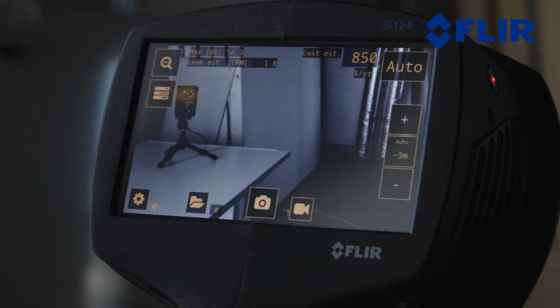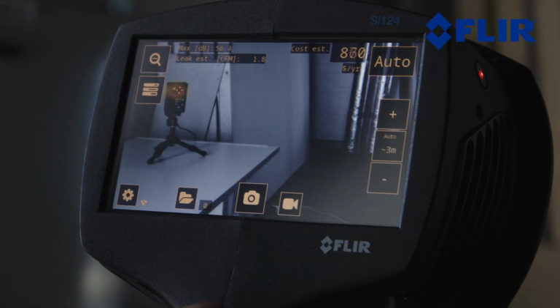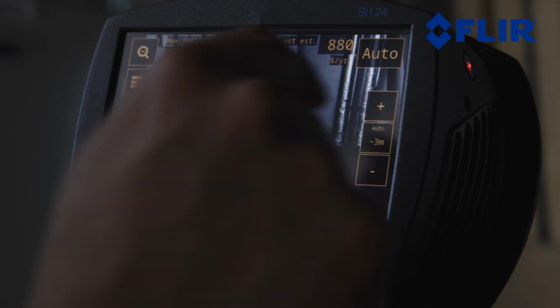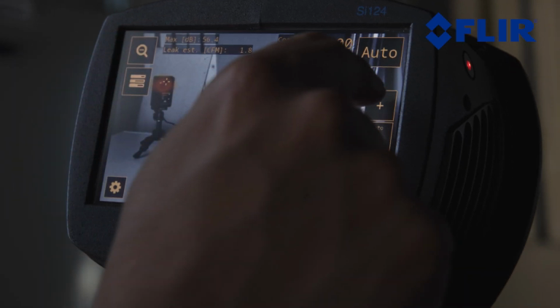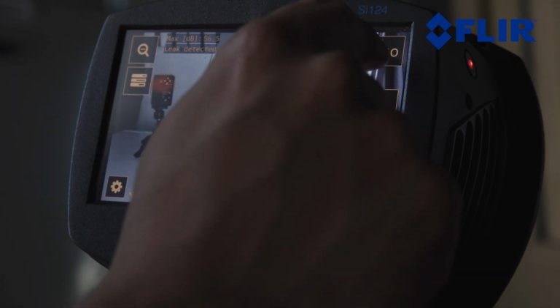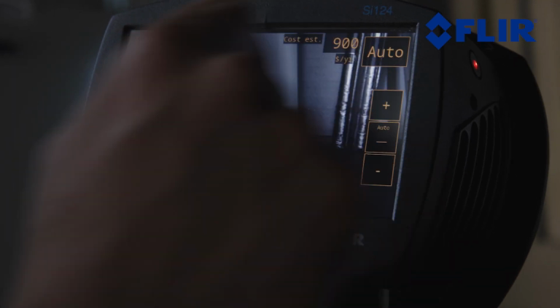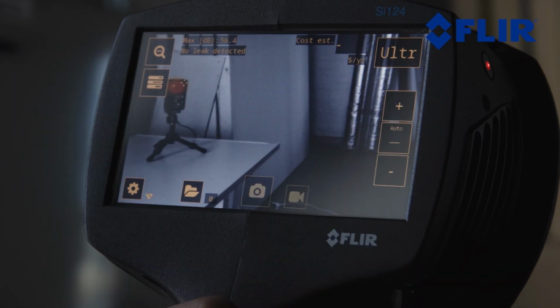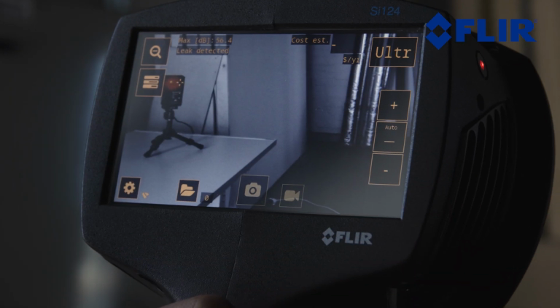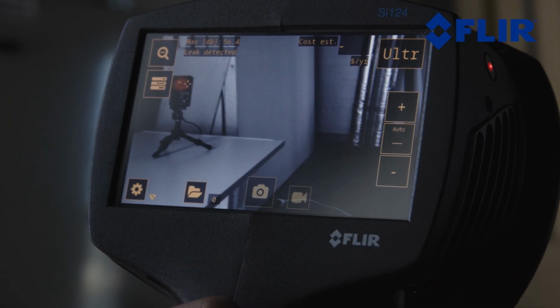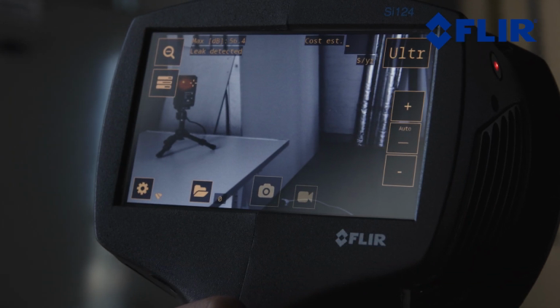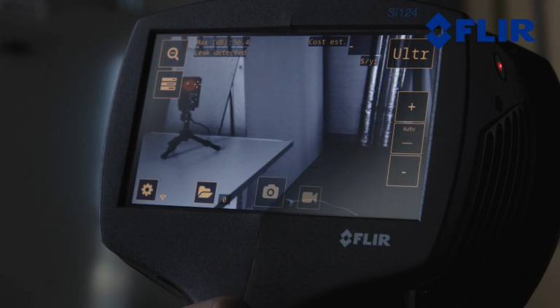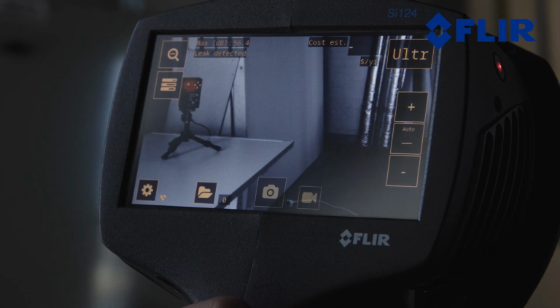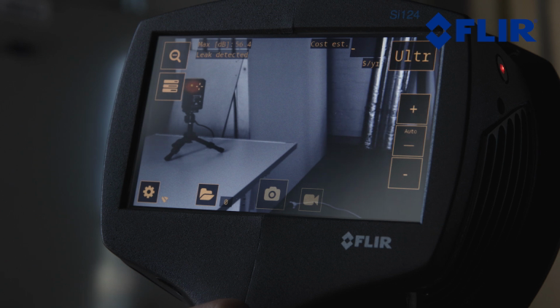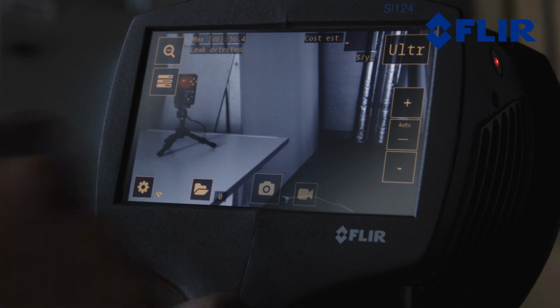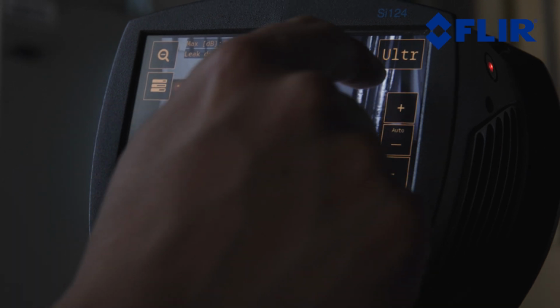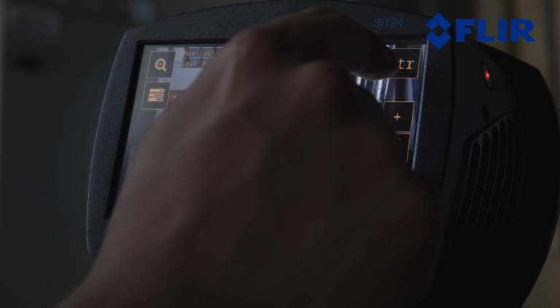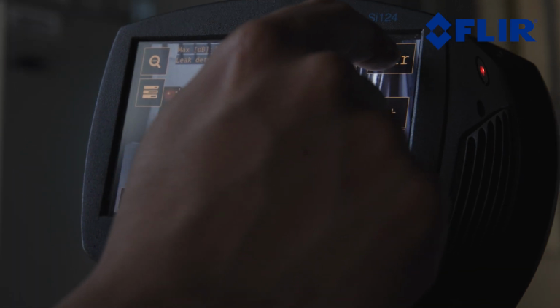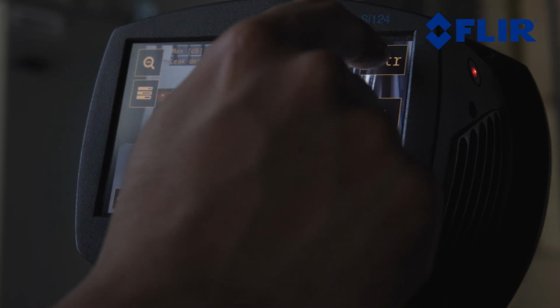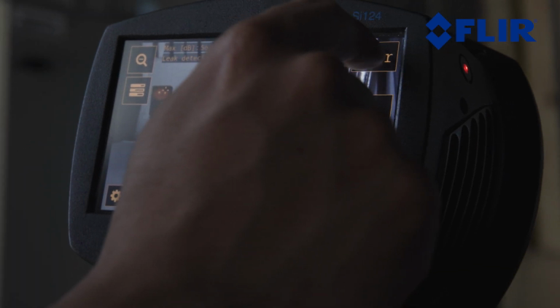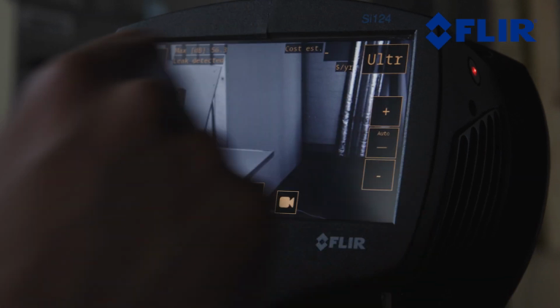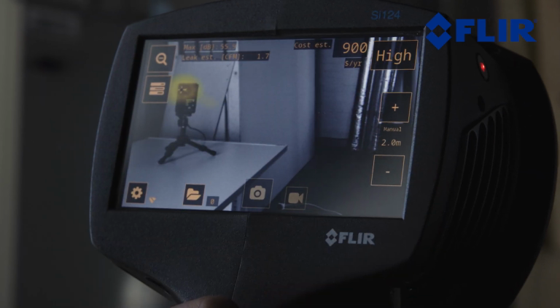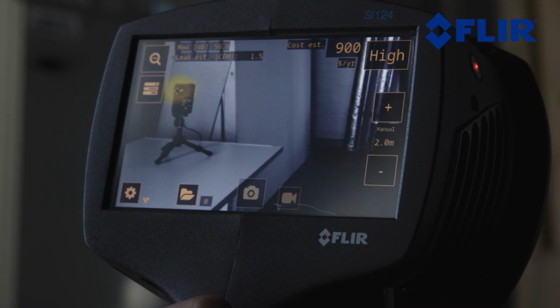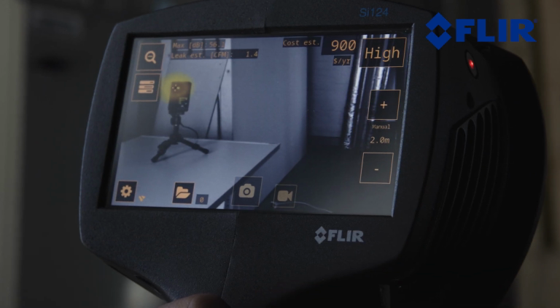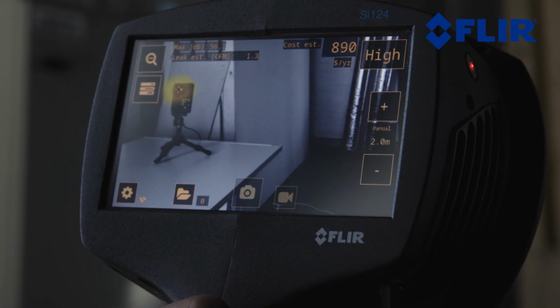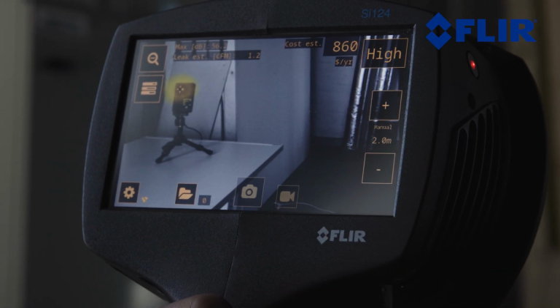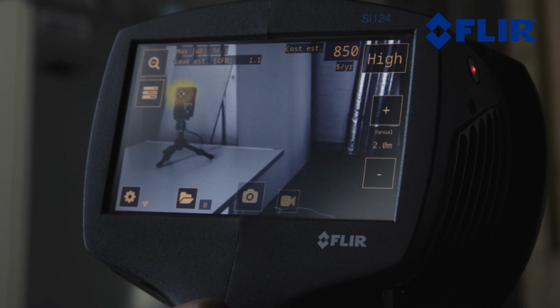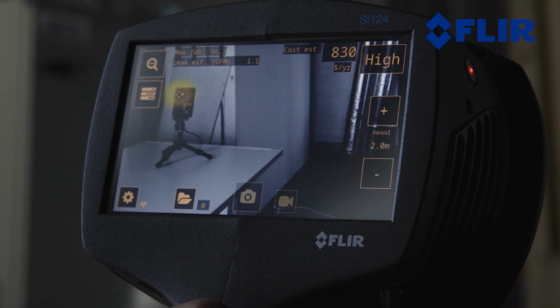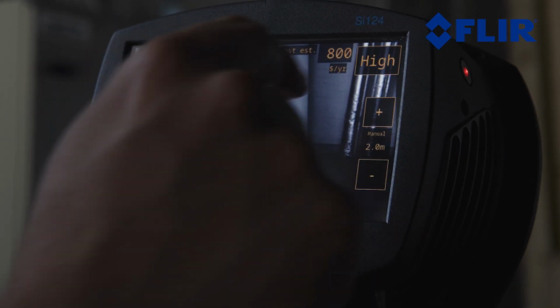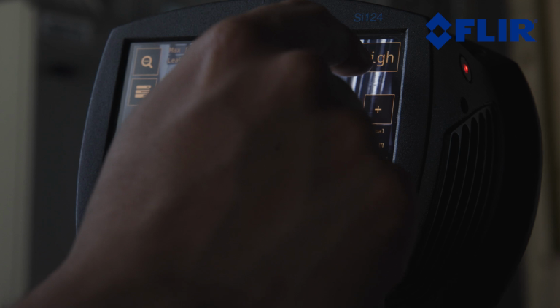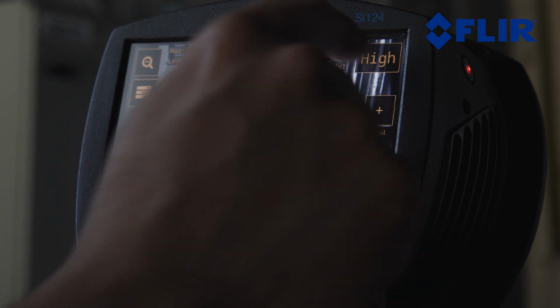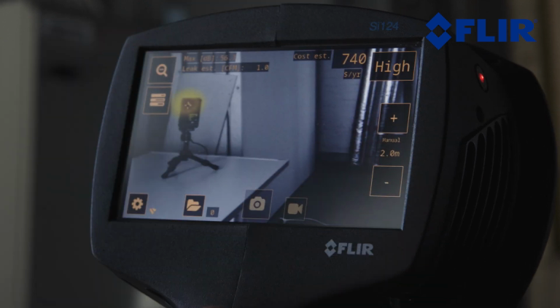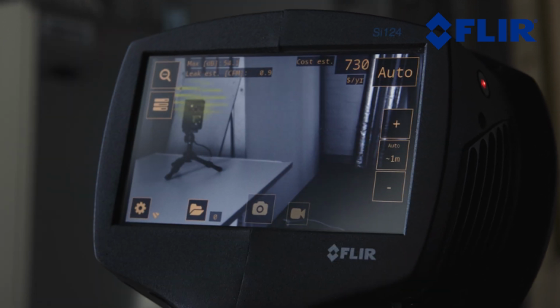It is recommended to keep the auto filter setting on, but you can also manually choose from the predefined filters in the advanced settings. You can select a filter based on the environment in which the camera is being used.